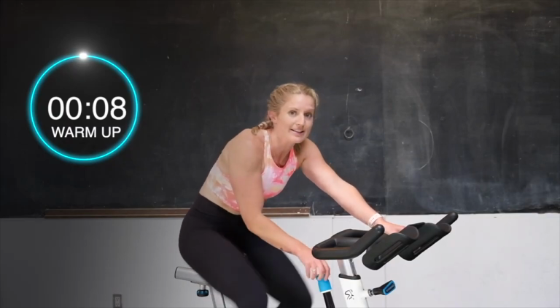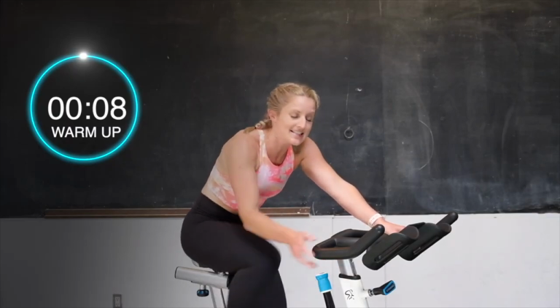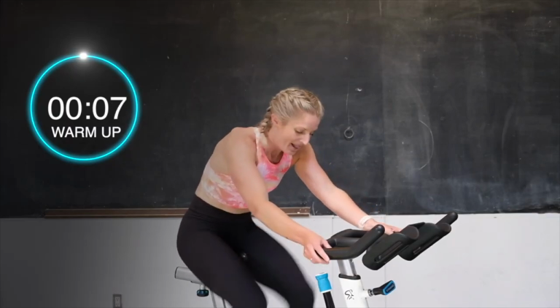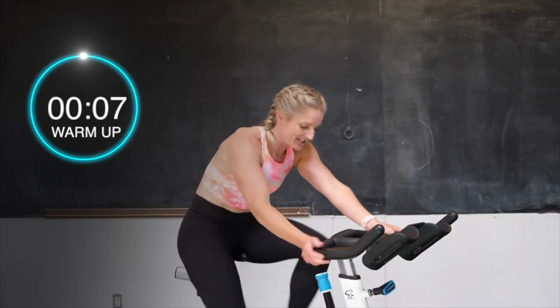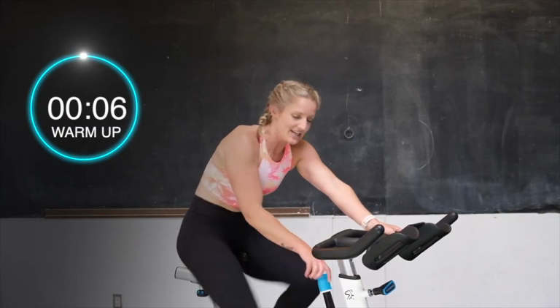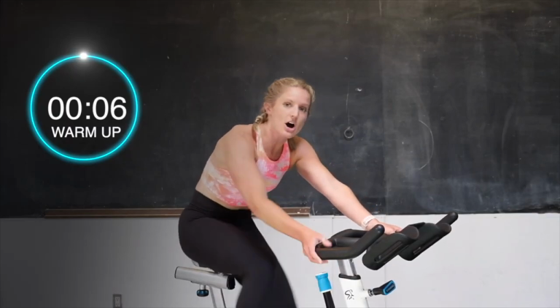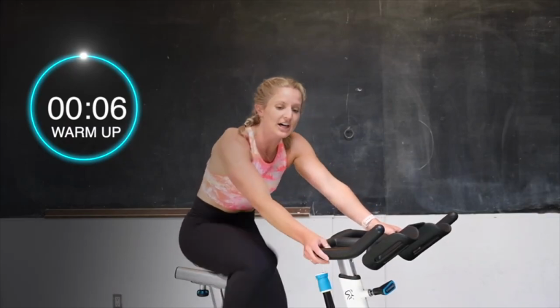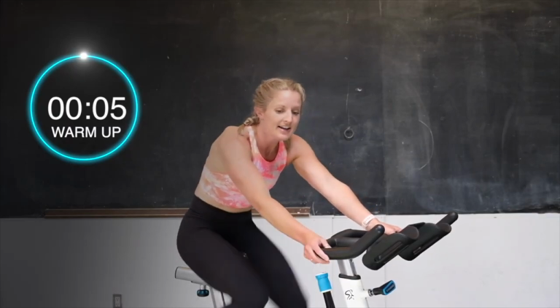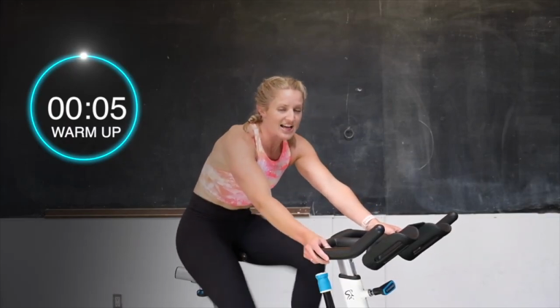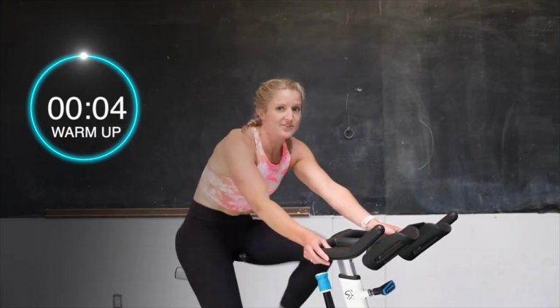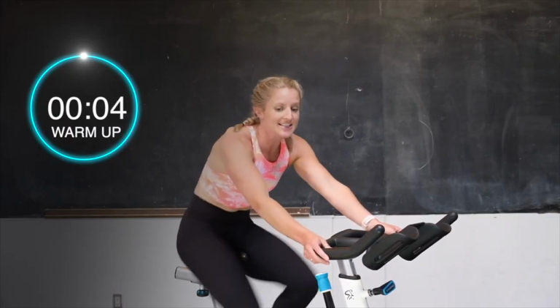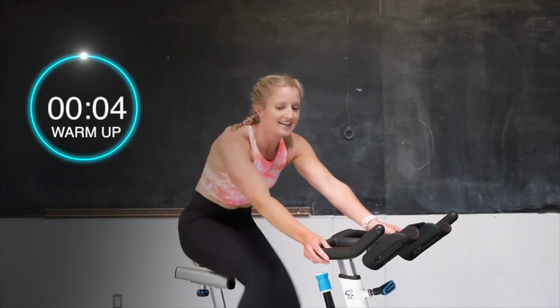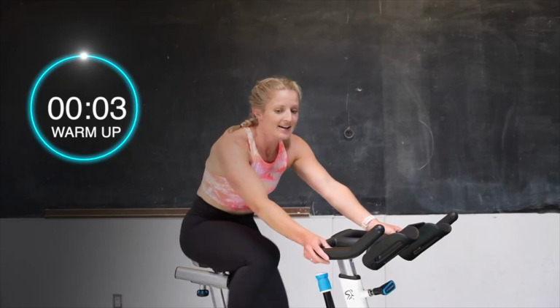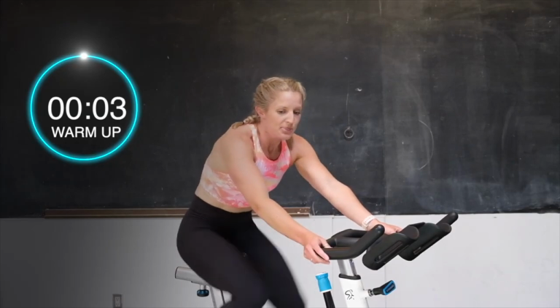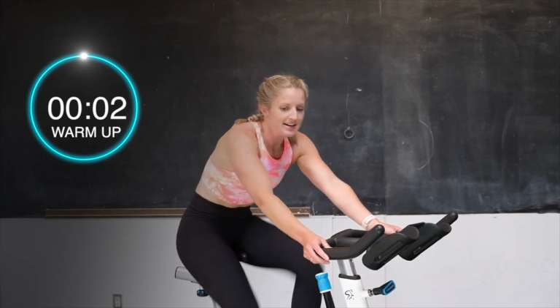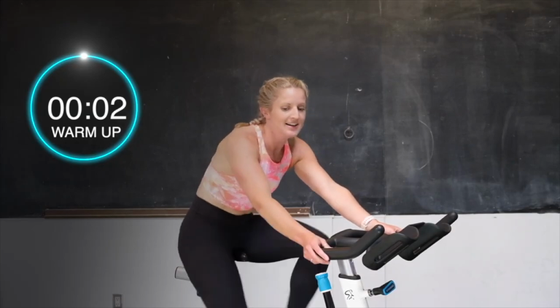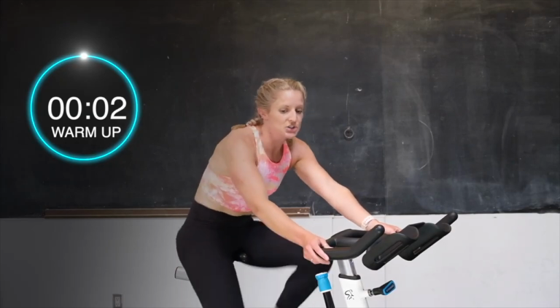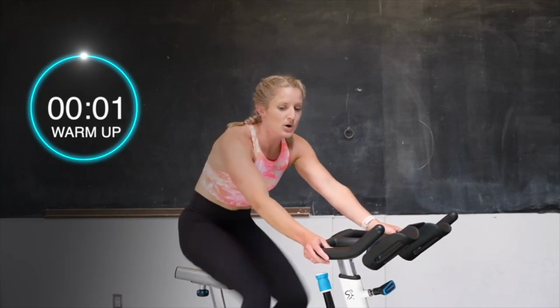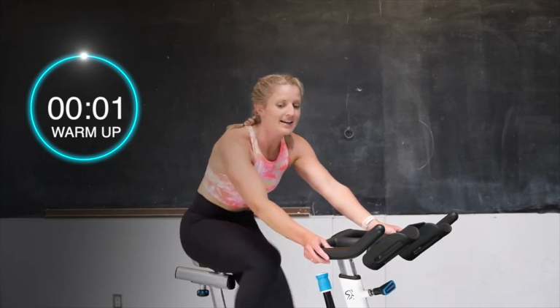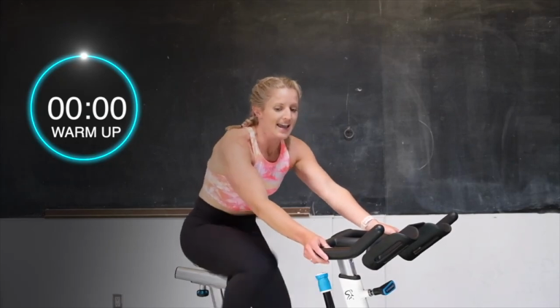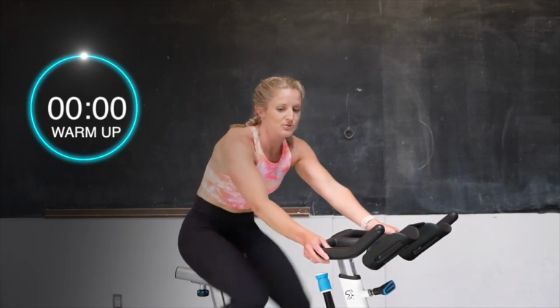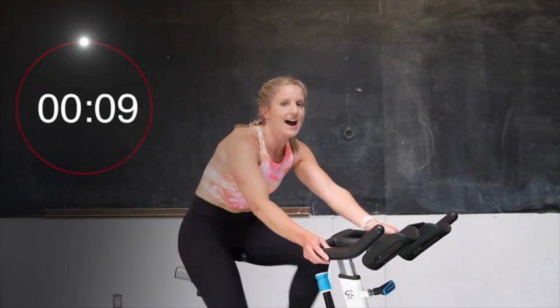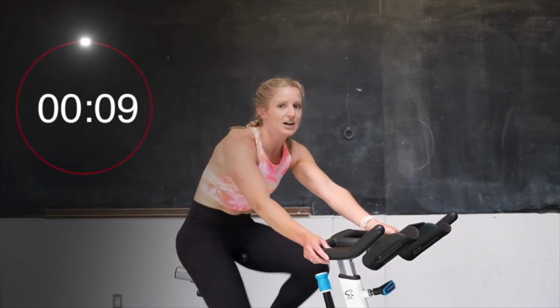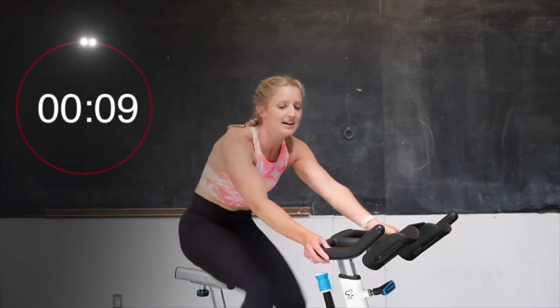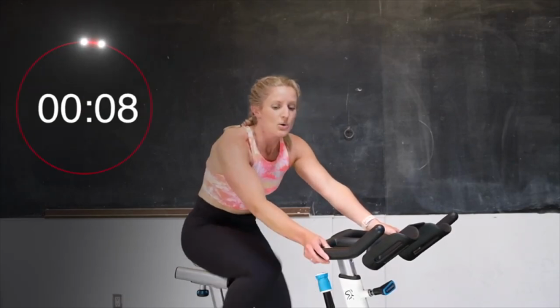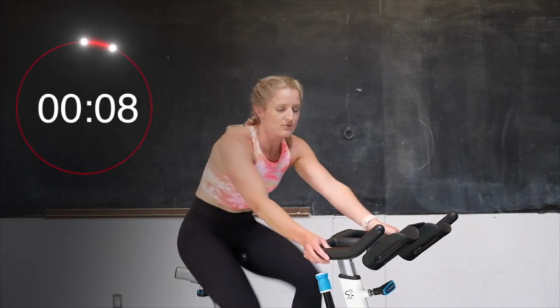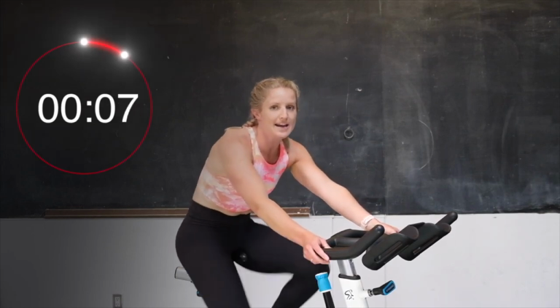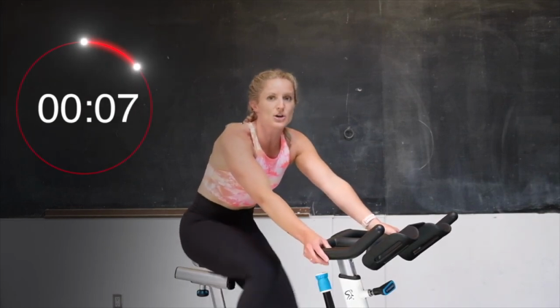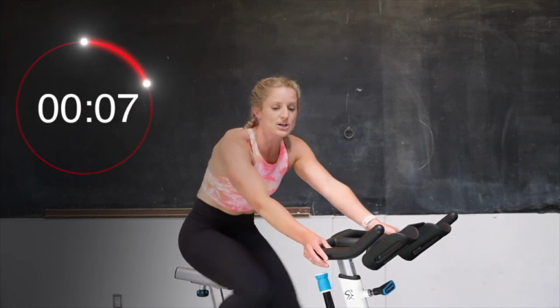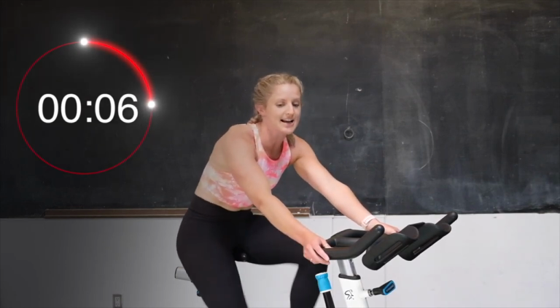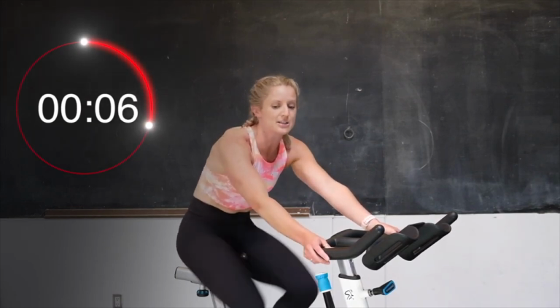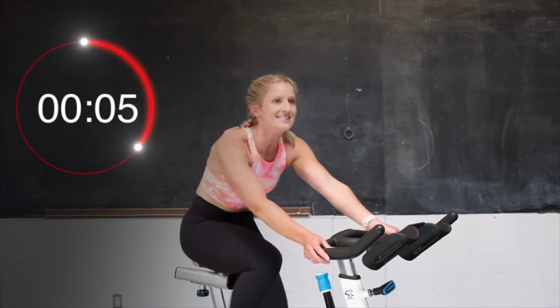Quick legs. Let's go. Tension off. Fast, fast, fast. 3, 2 — and recover. We're going right into those 30-second sprints in 5 seconds.